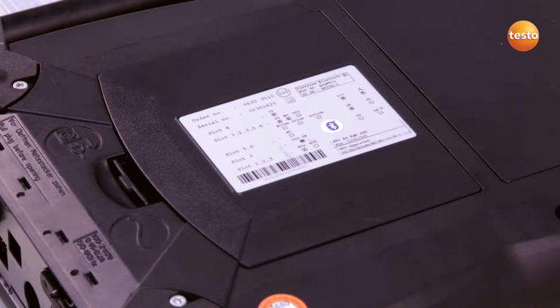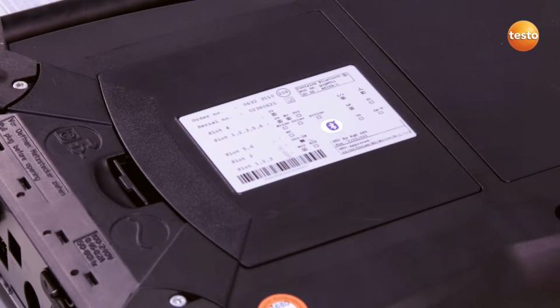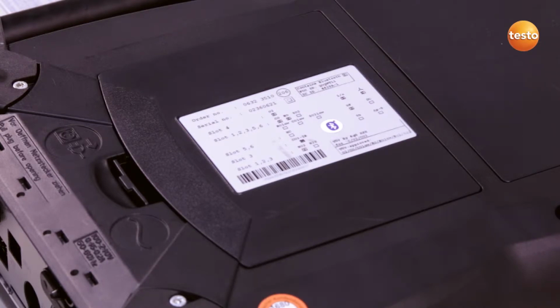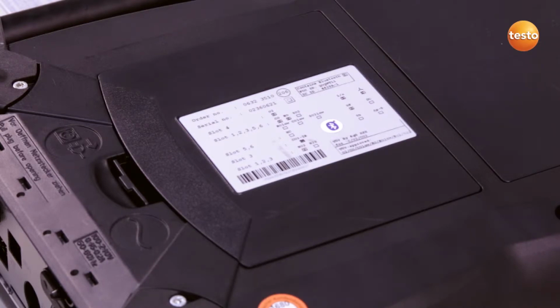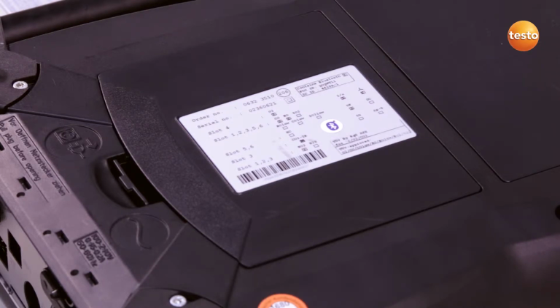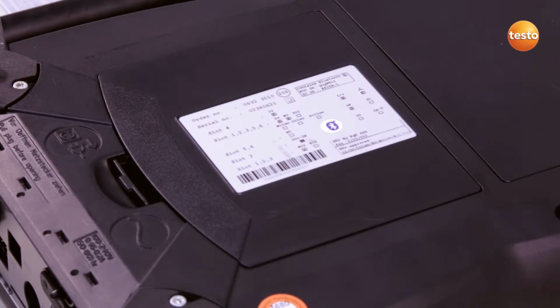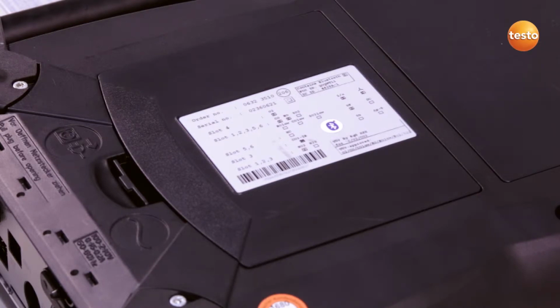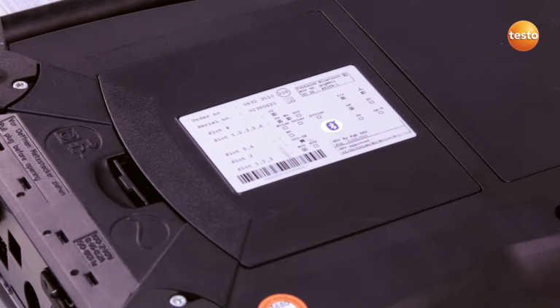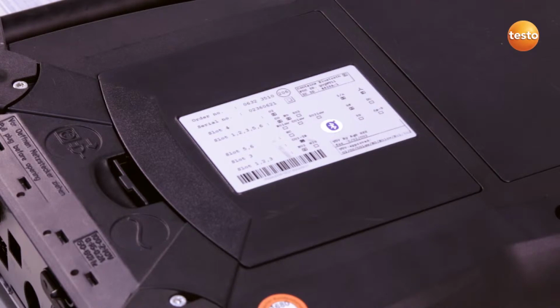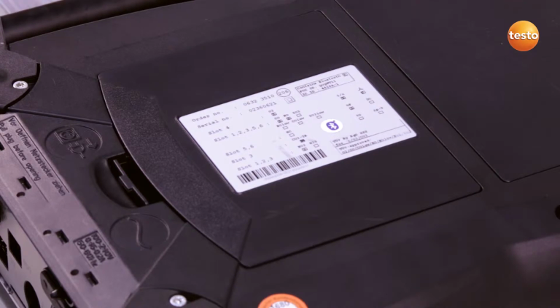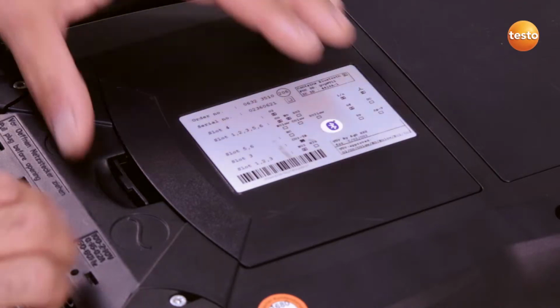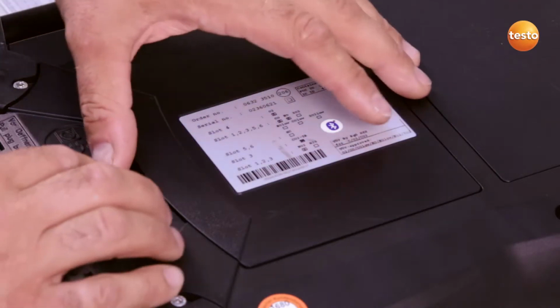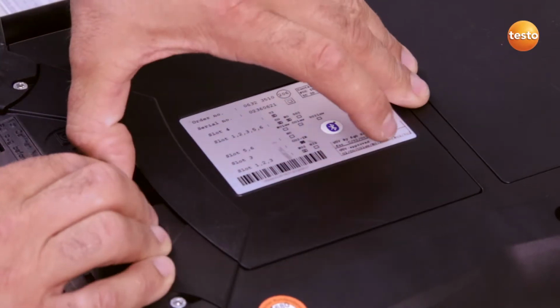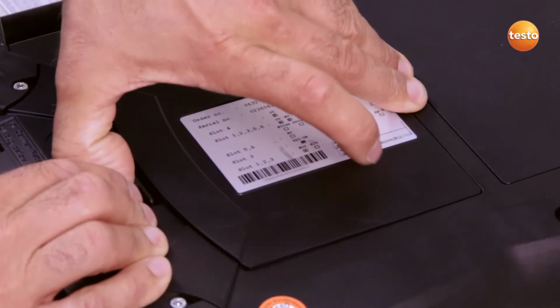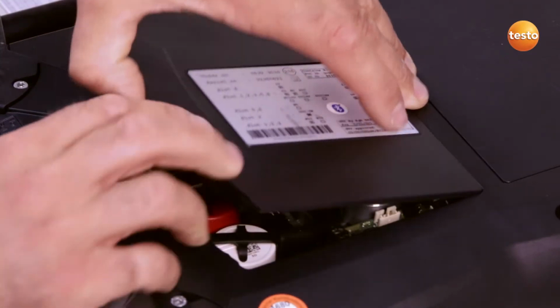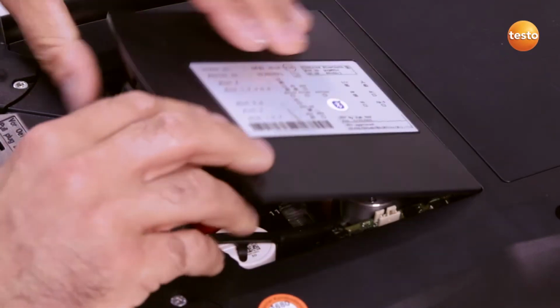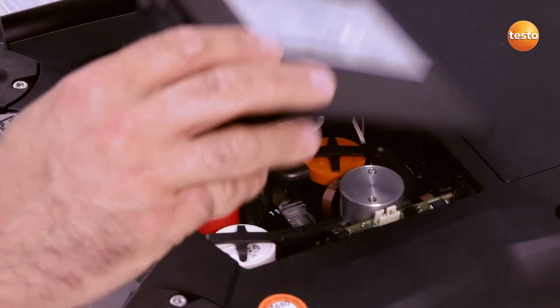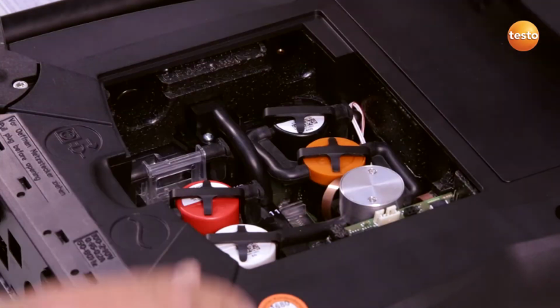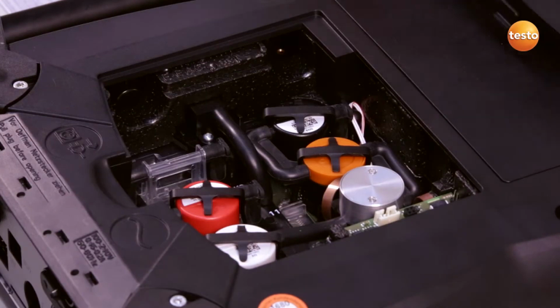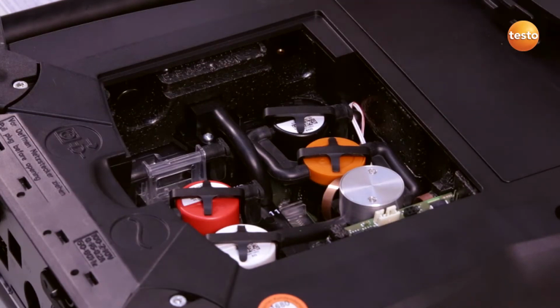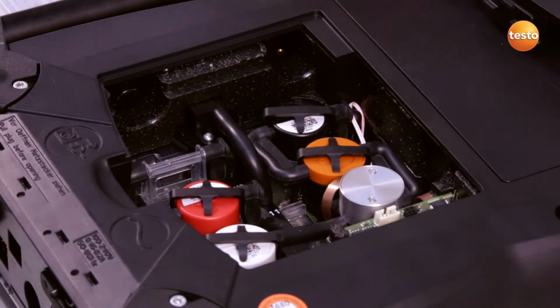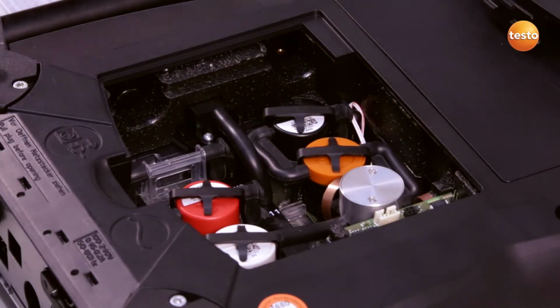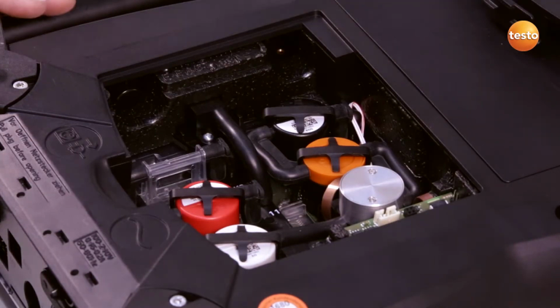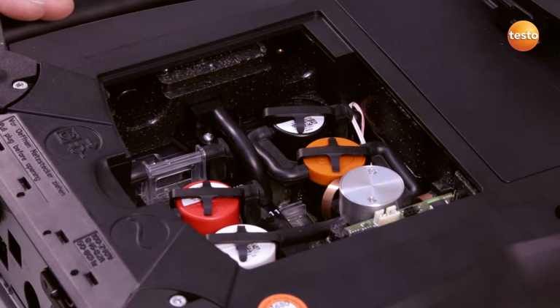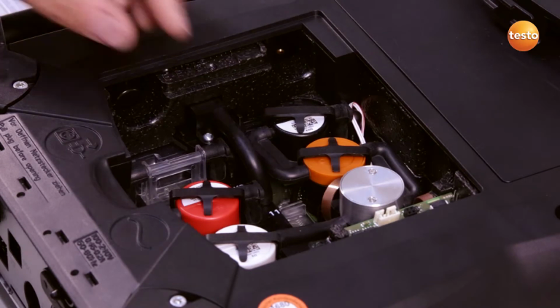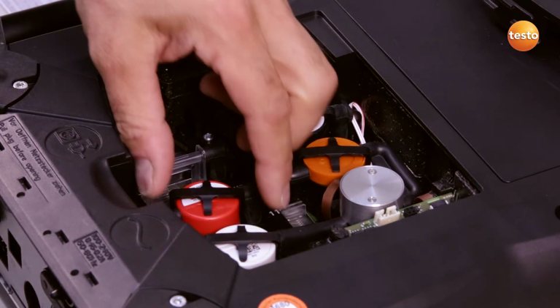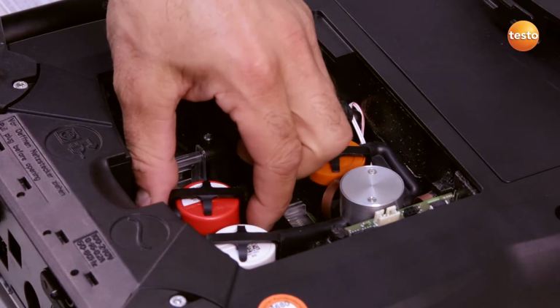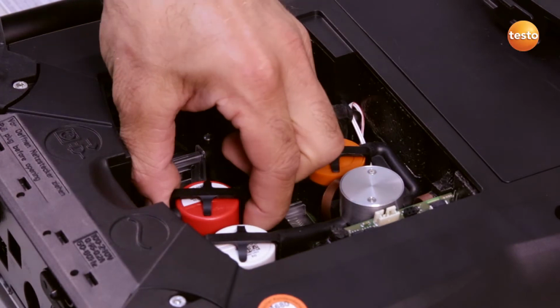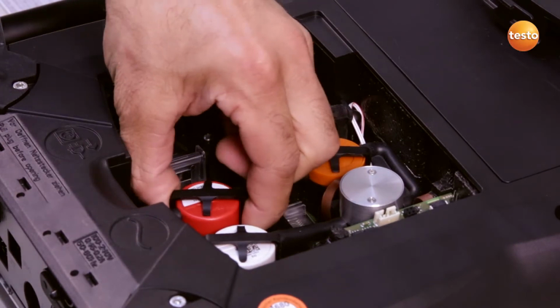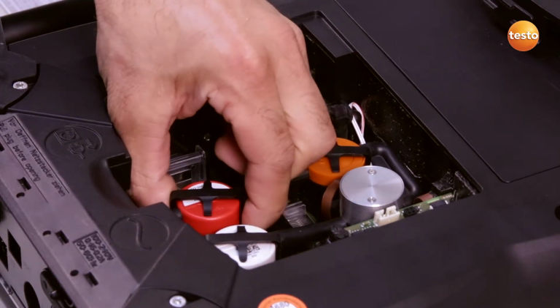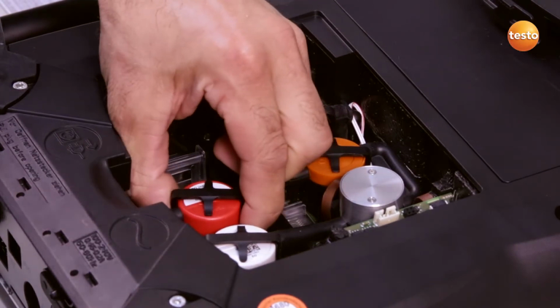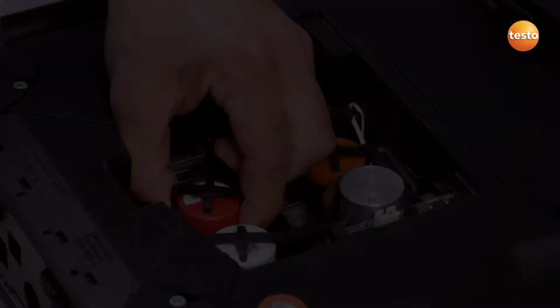I open the sensor compartment cover on the rear of the instrument. In order to remove the sensor, I have to release the clip over the sensor and remove it from its fittings.